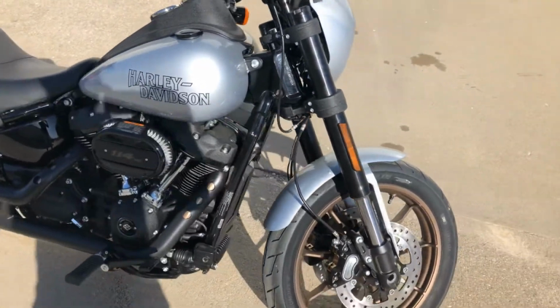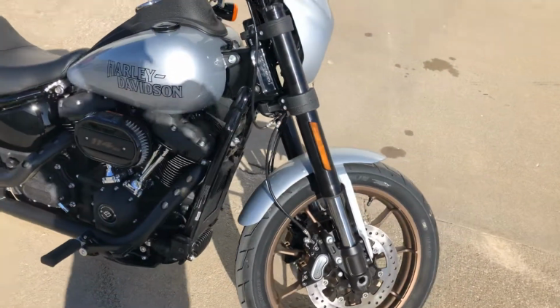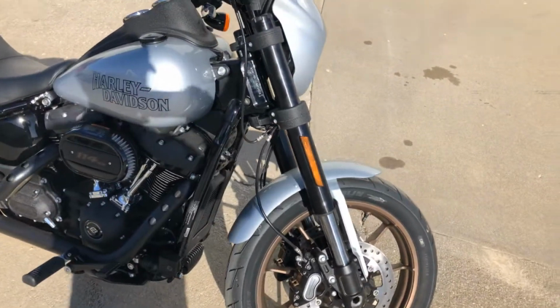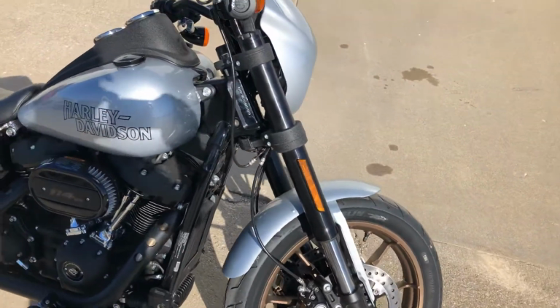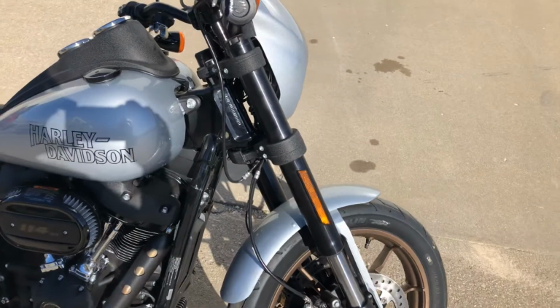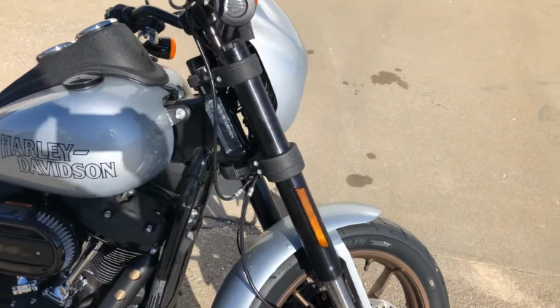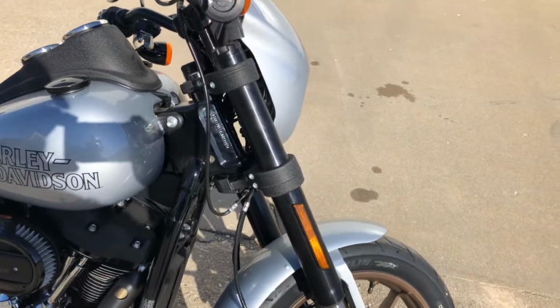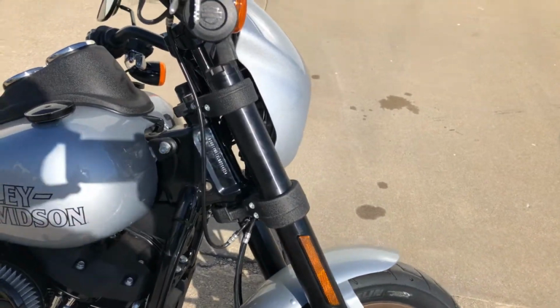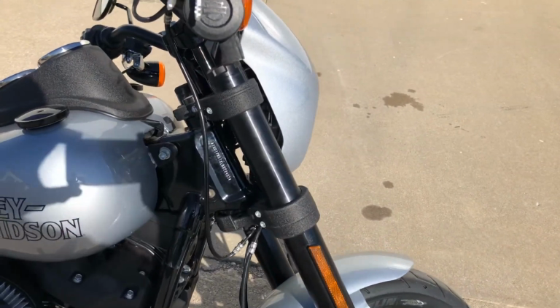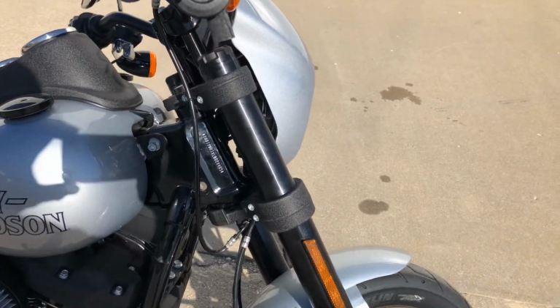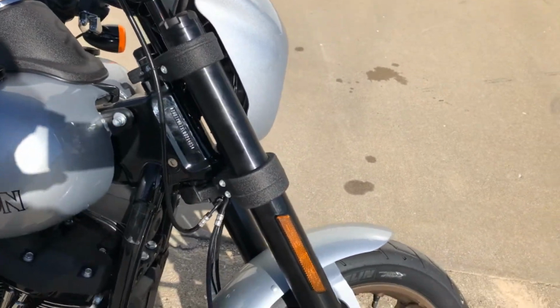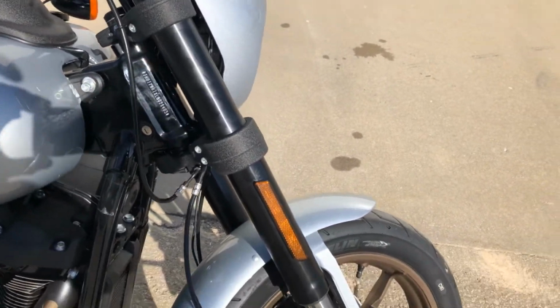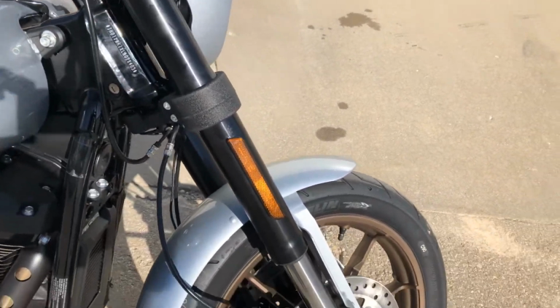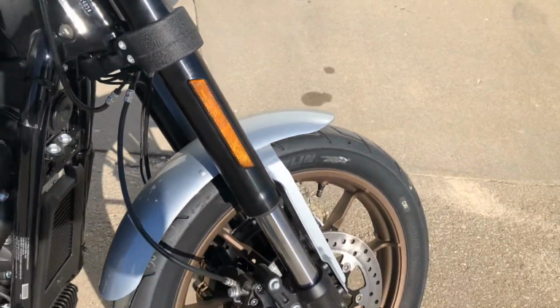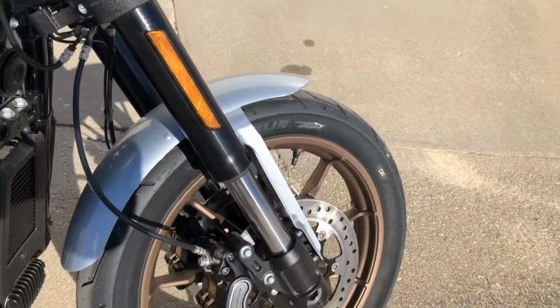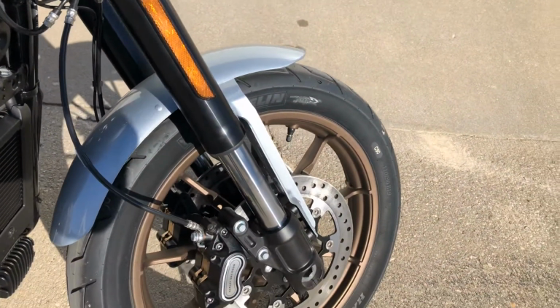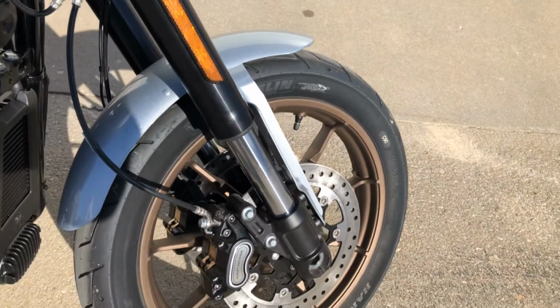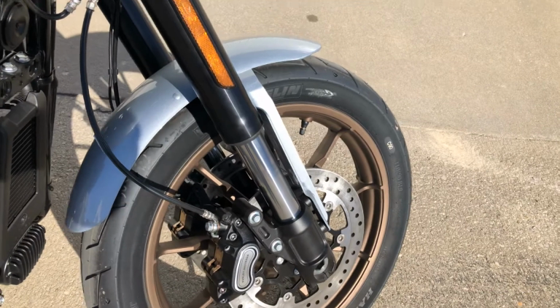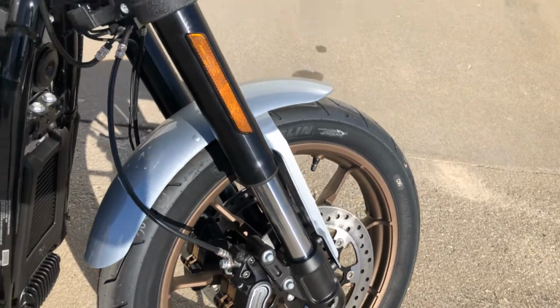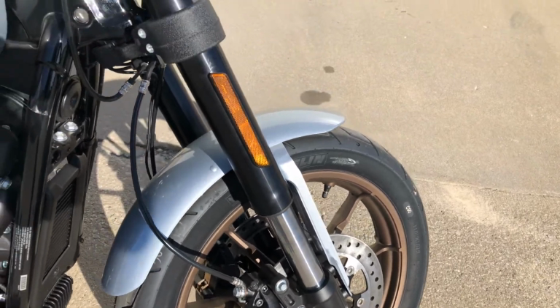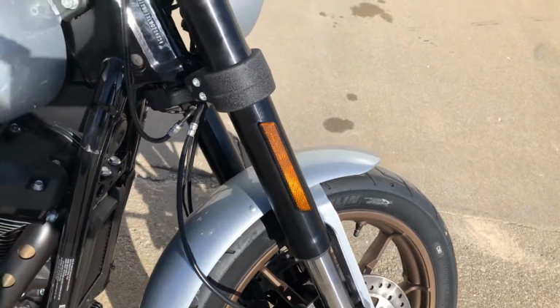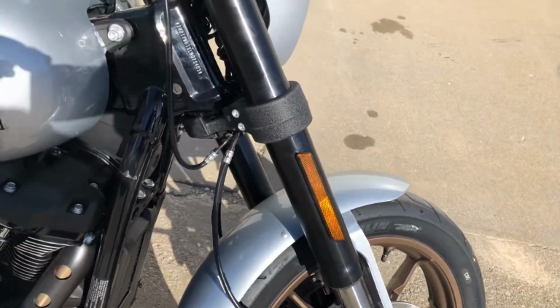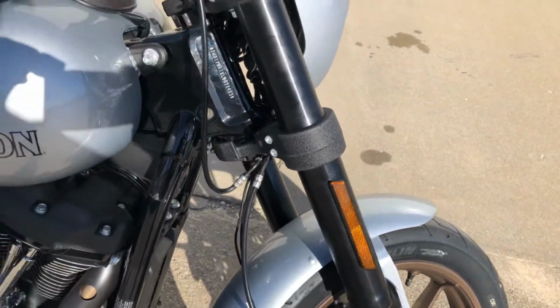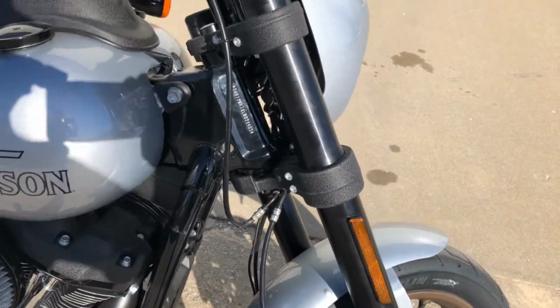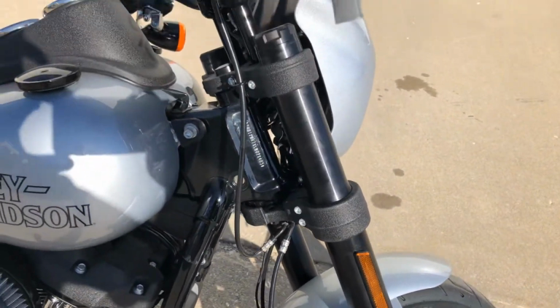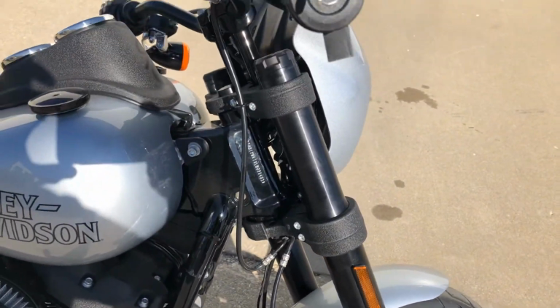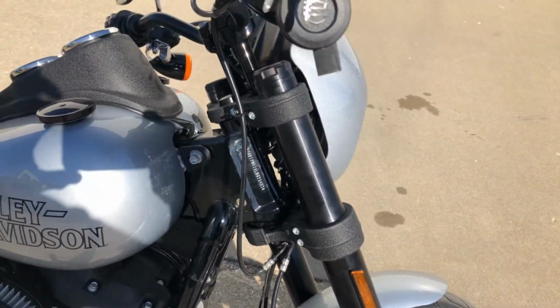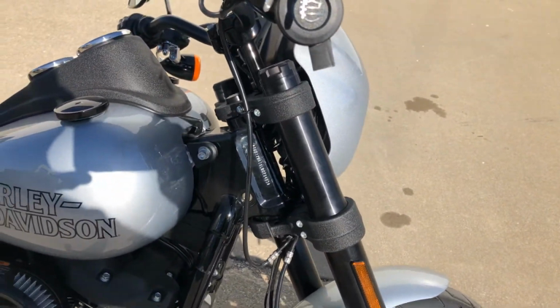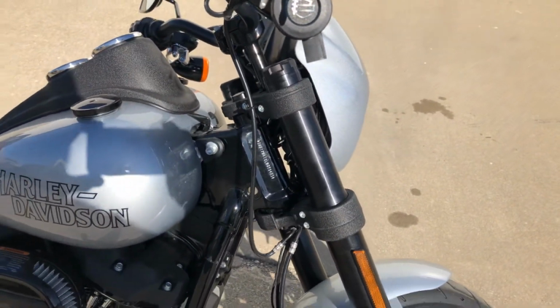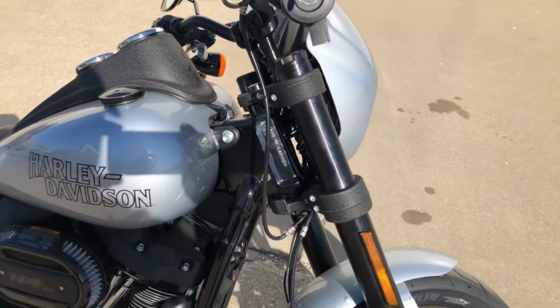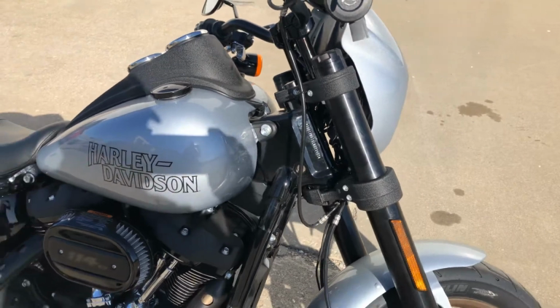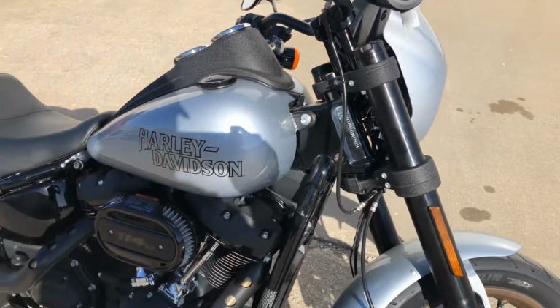So these are what we call upside down forks. You can see the fork tubes on the bottom. It makes for a rigid fork which will handle better — more of a performance front suspension.